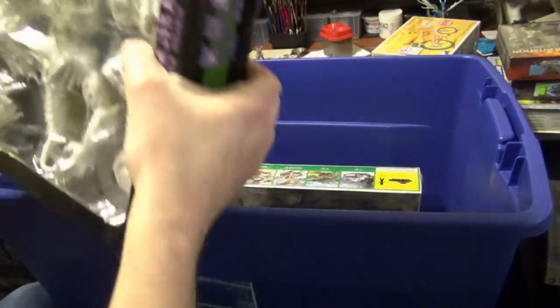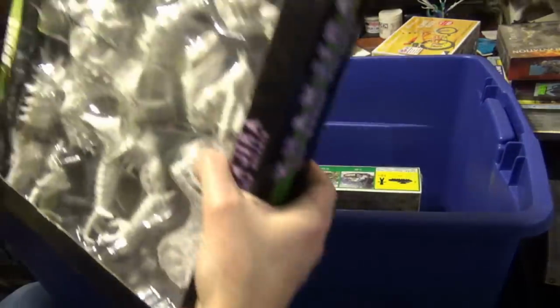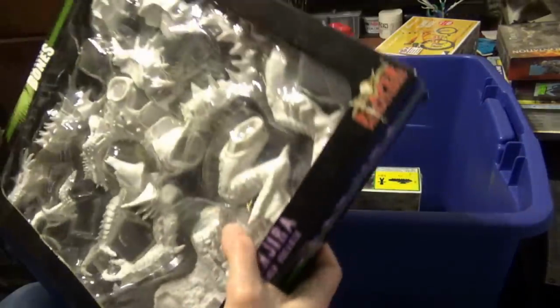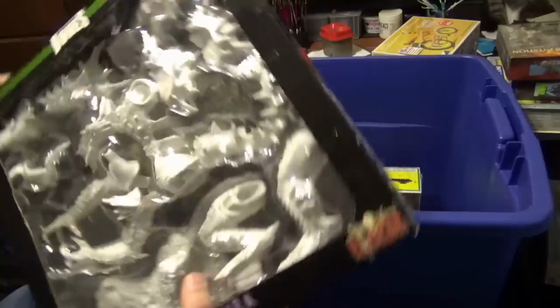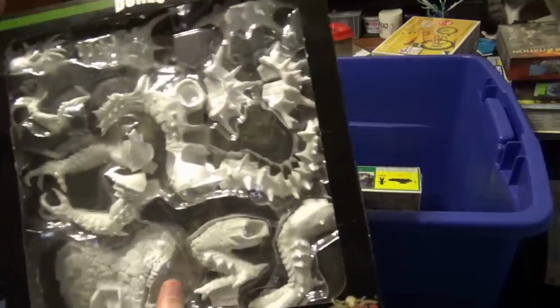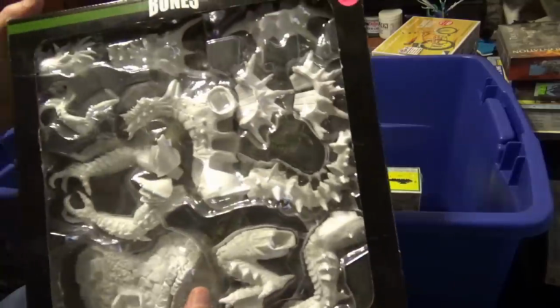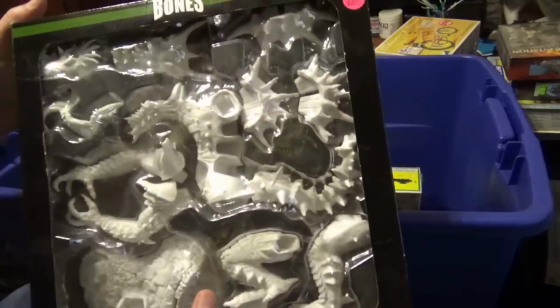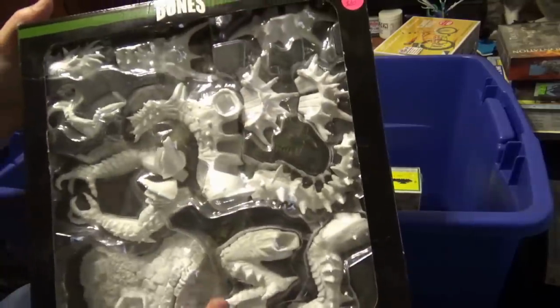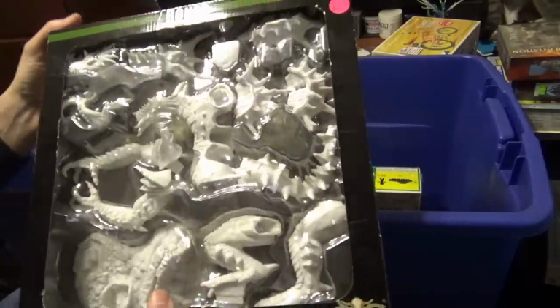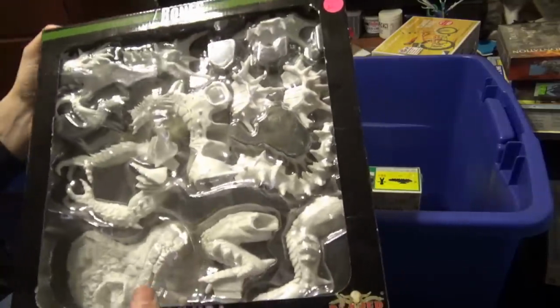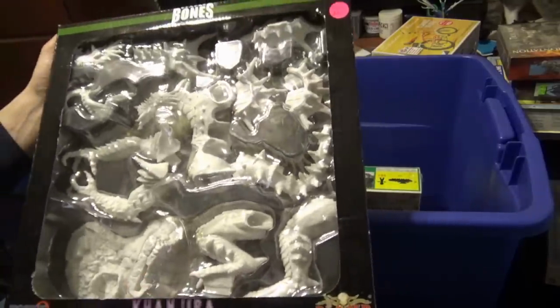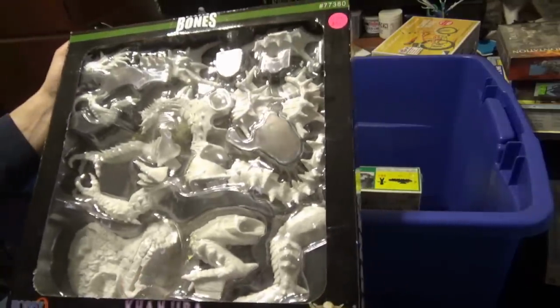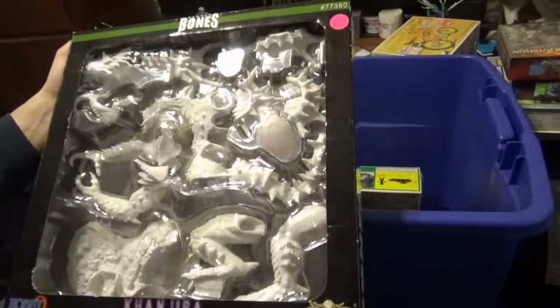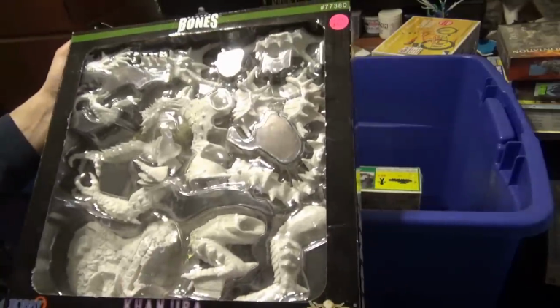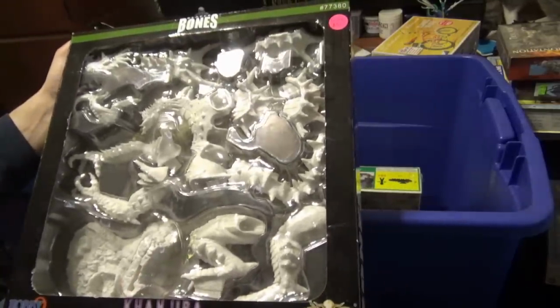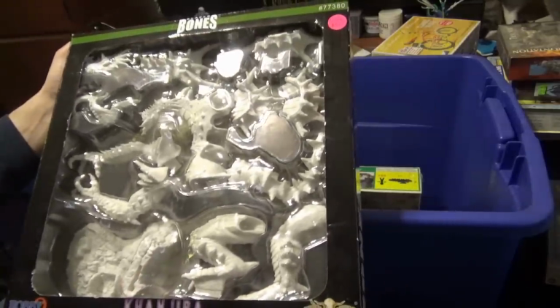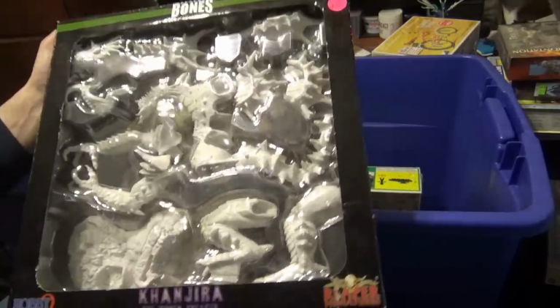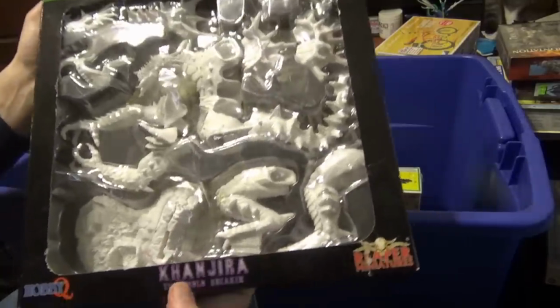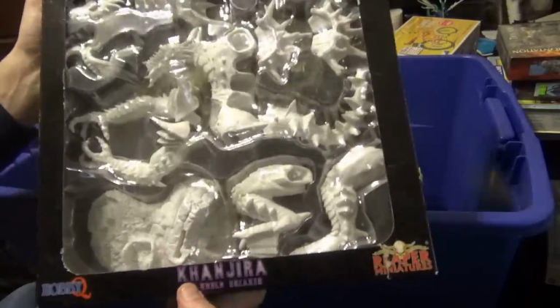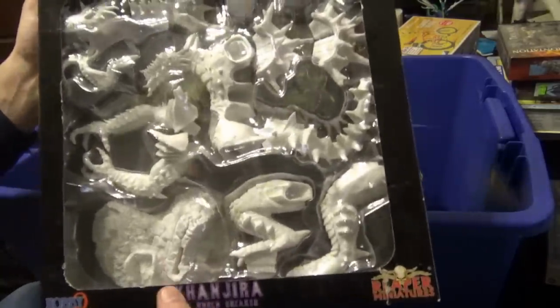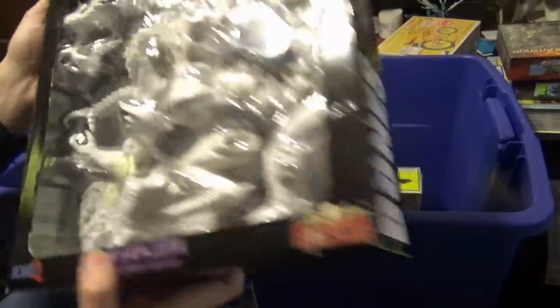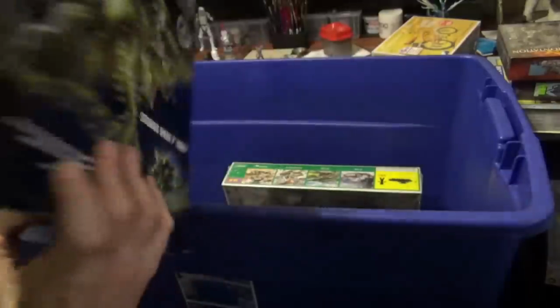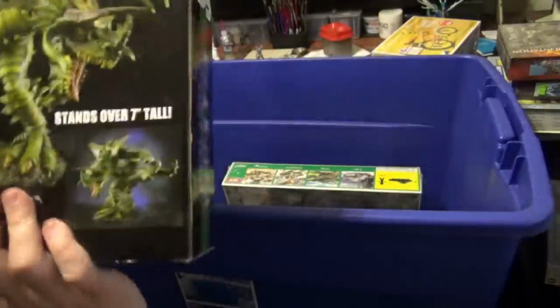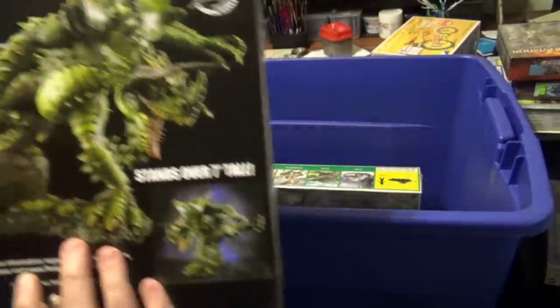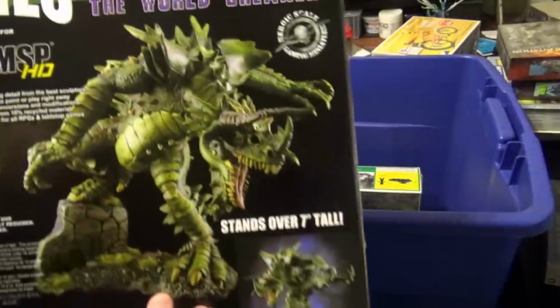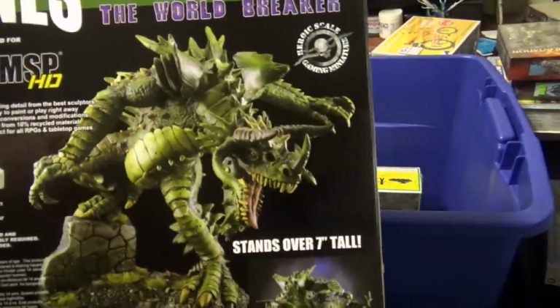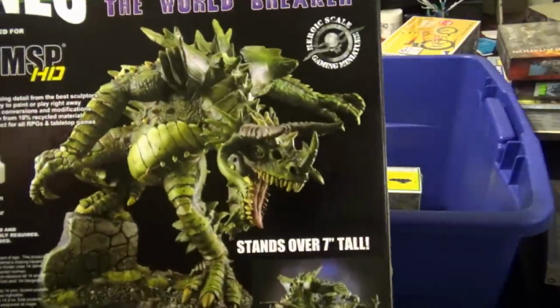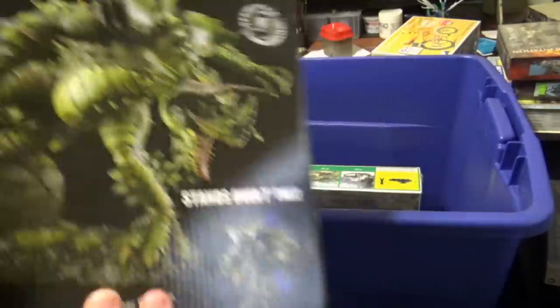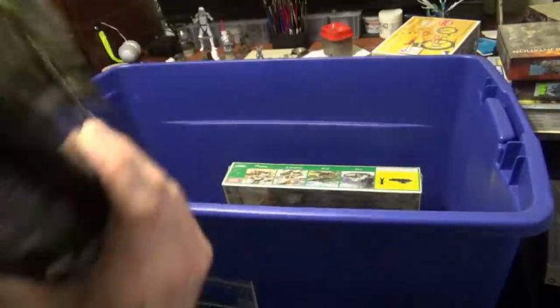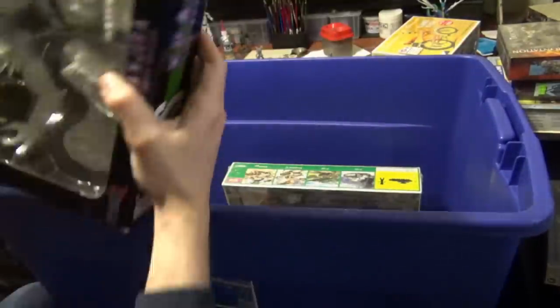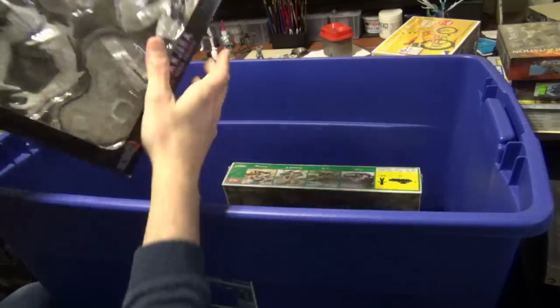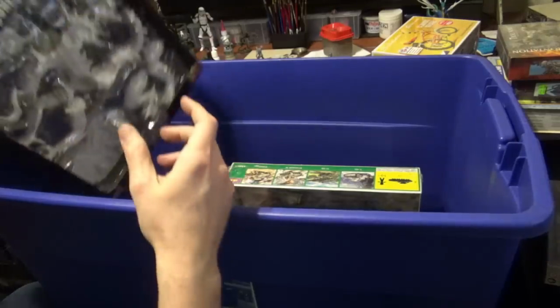Bones — basically it's the Bones Tarrasque. What is it? Kanjura. Not sure what I'll do with that, if anything.